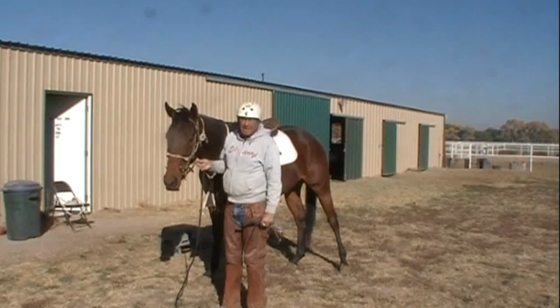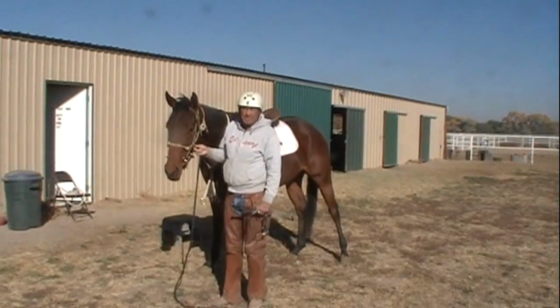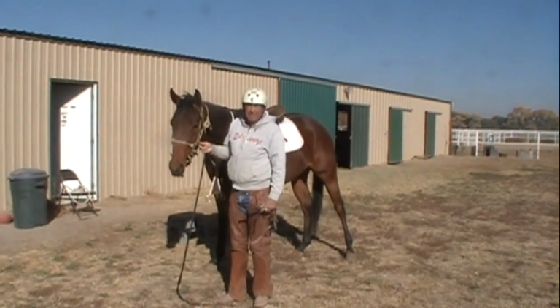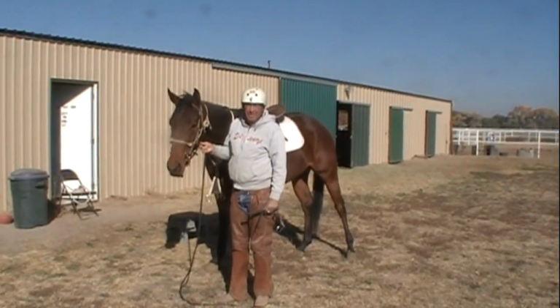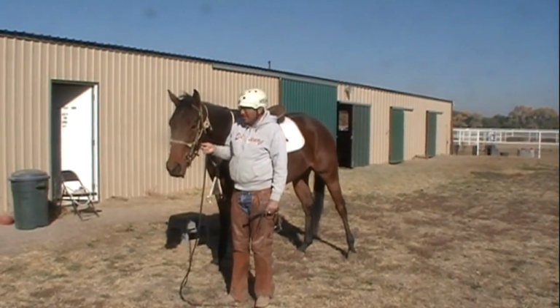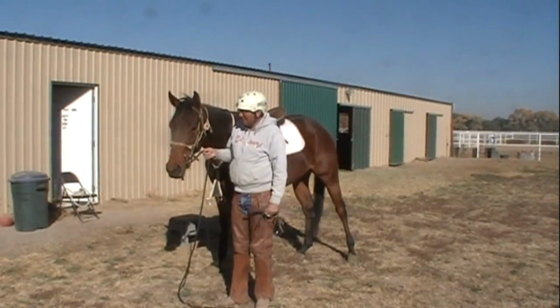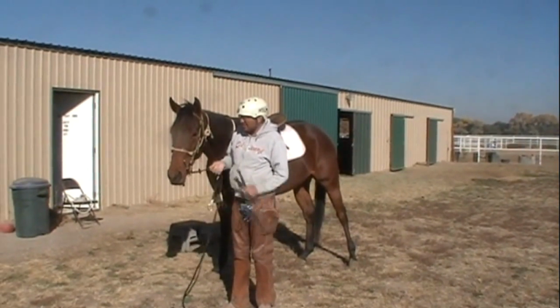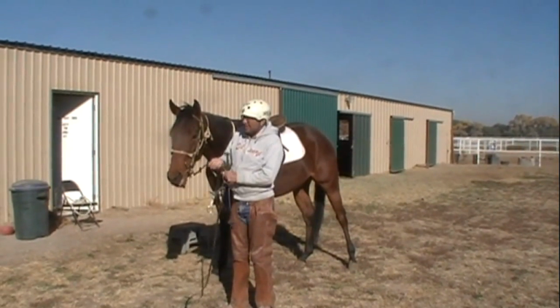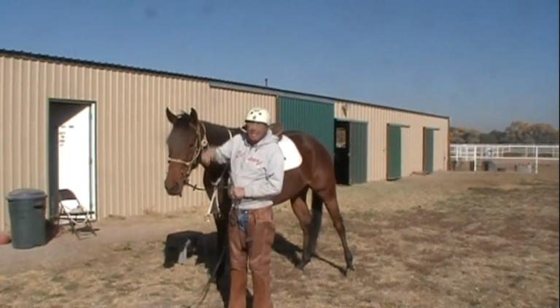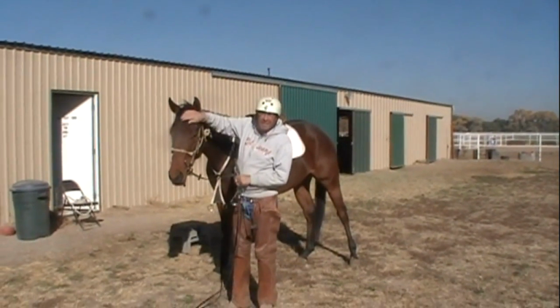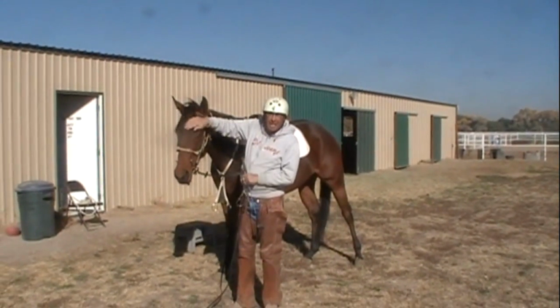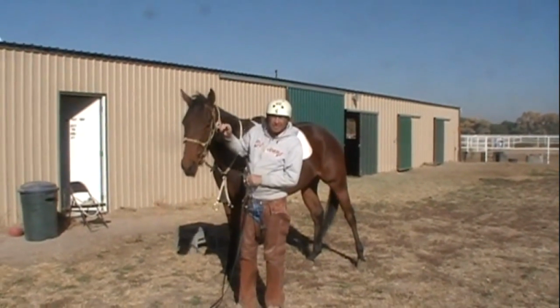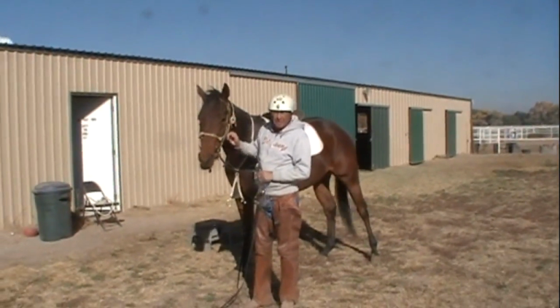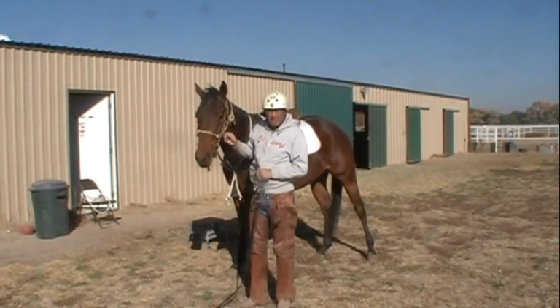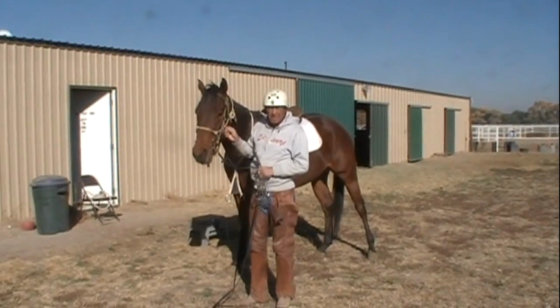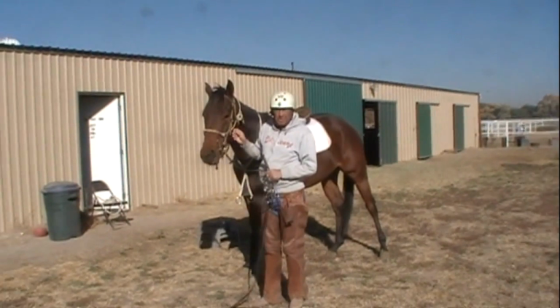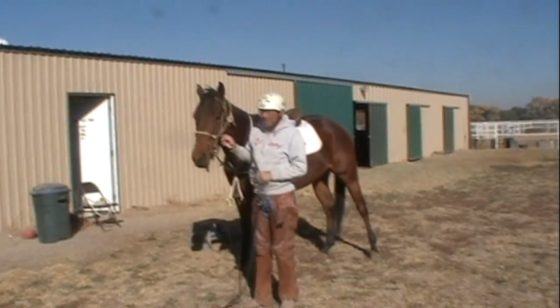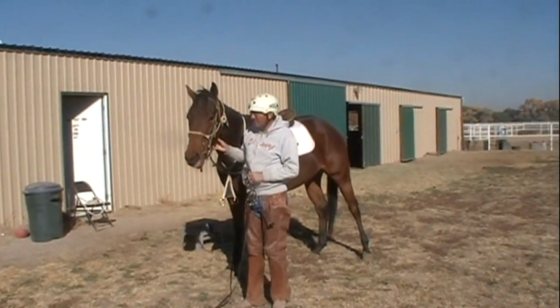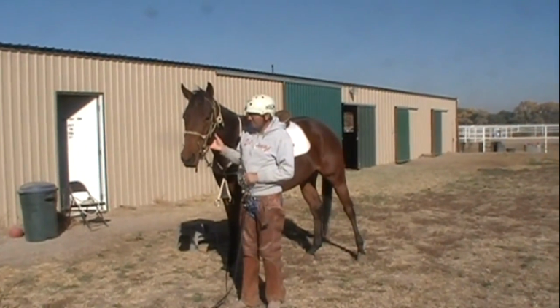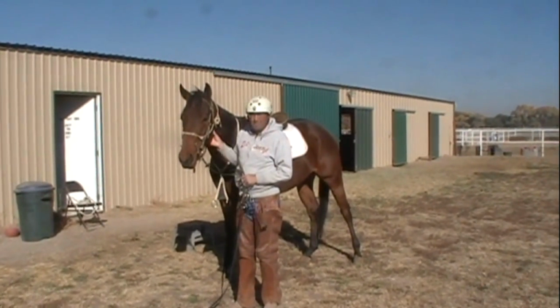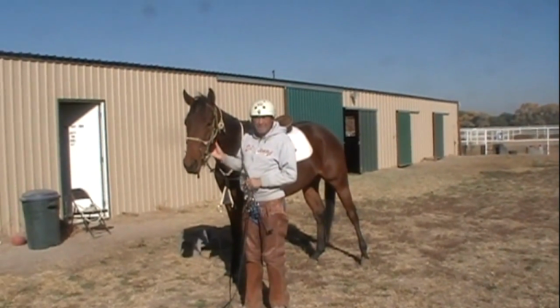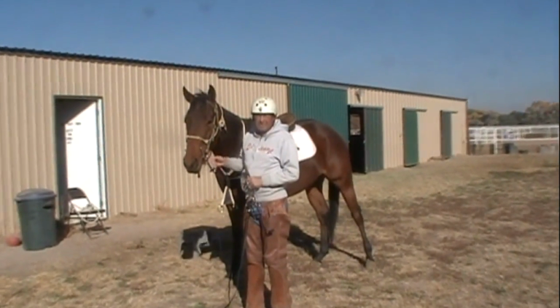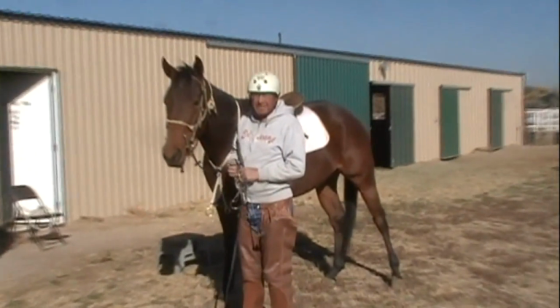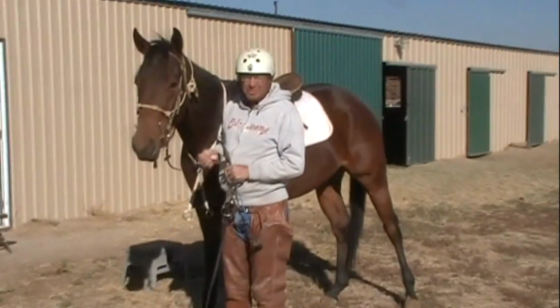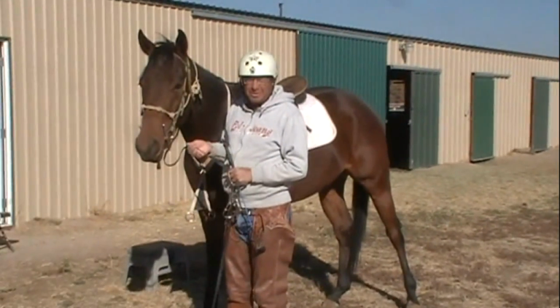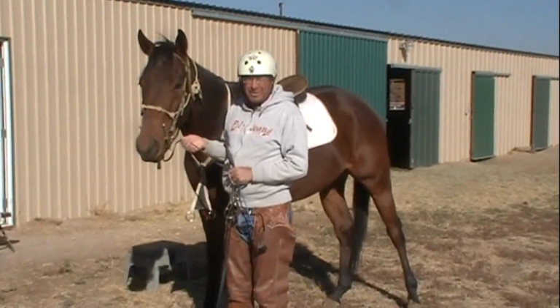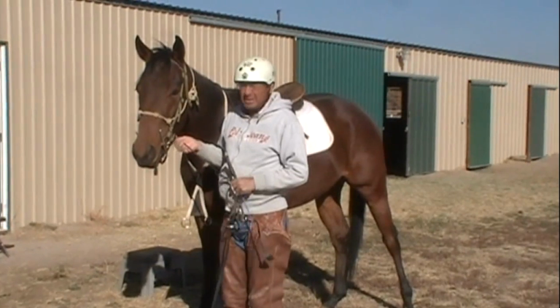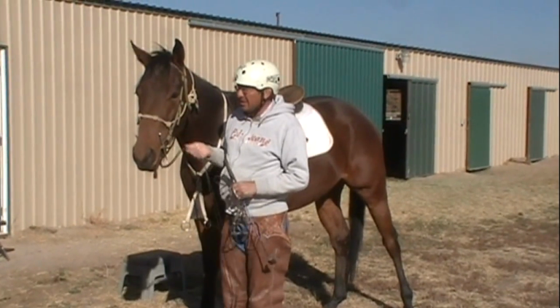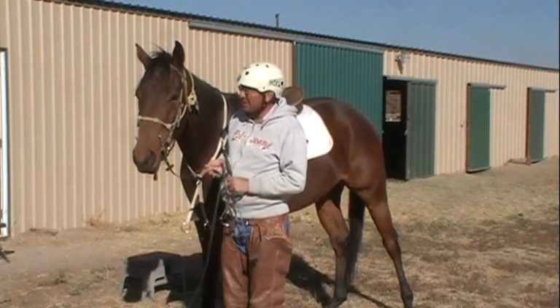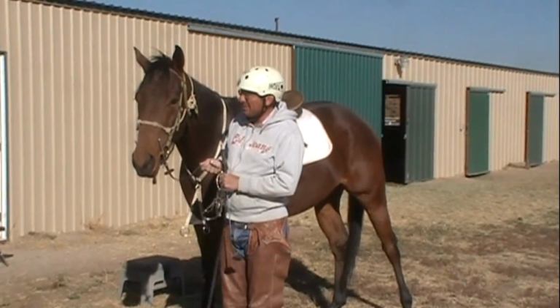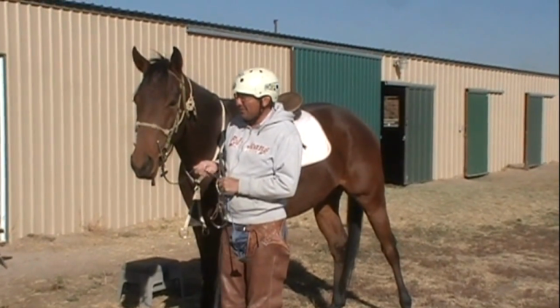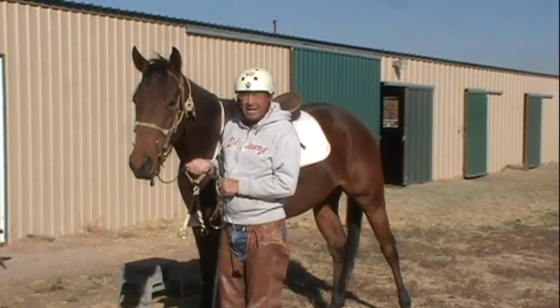A little bit about today about training an off-the-race-track horse. He's a thoroughbred. He ran as a two and a three-year-old. I believe he's about four now.